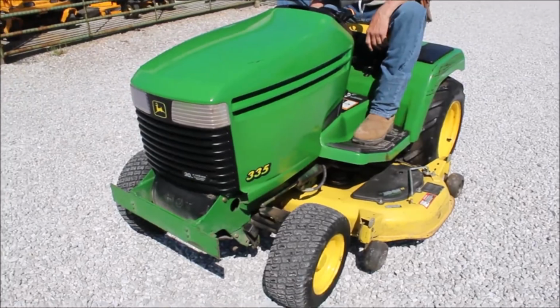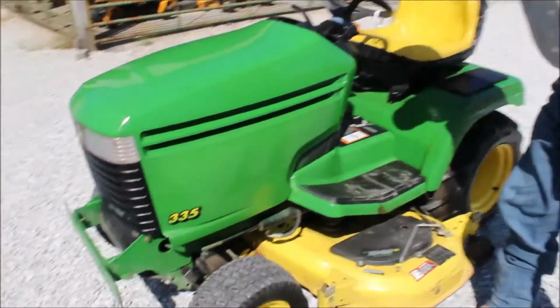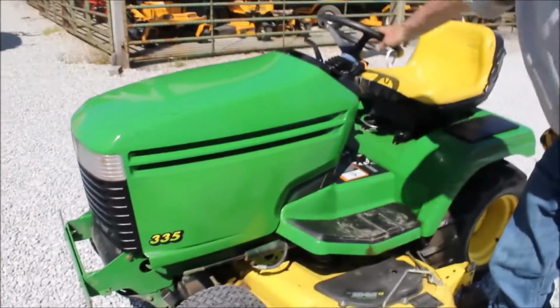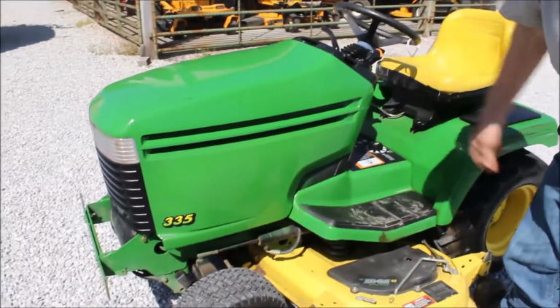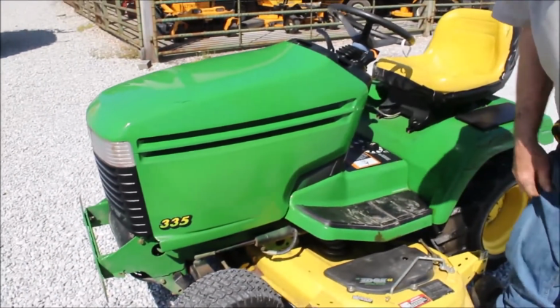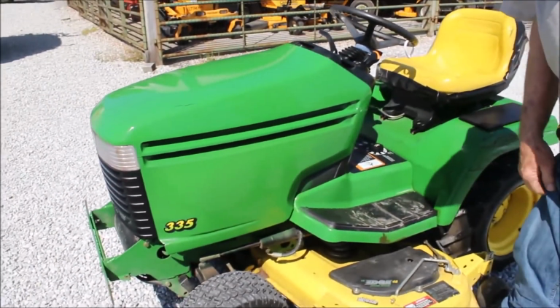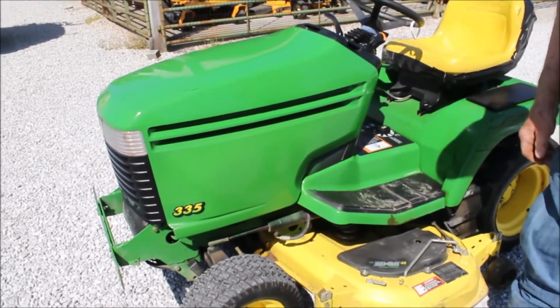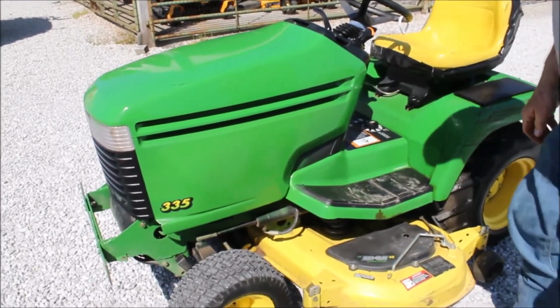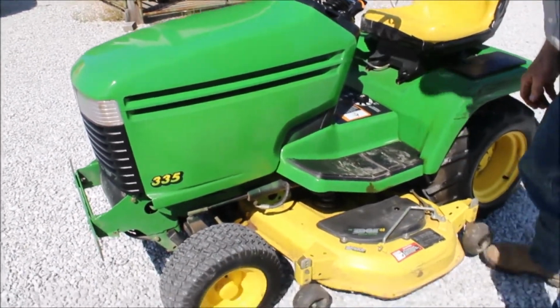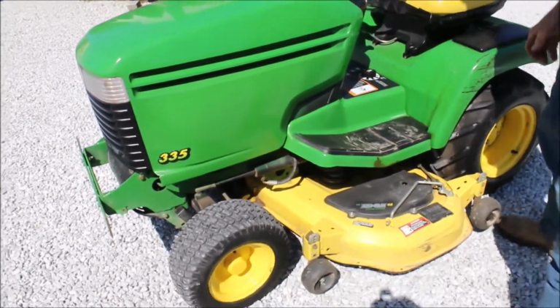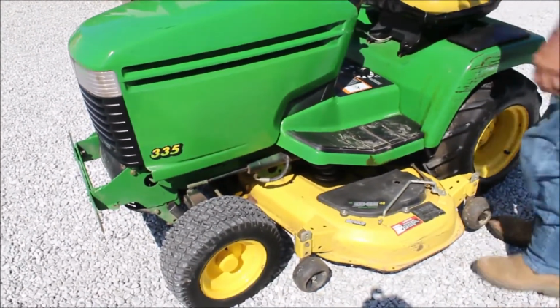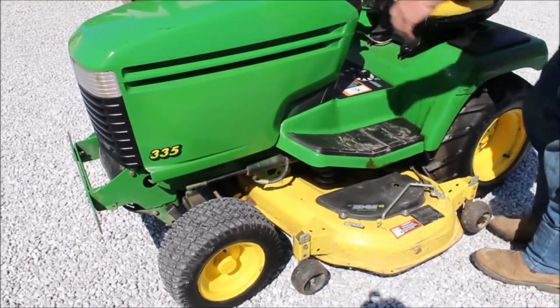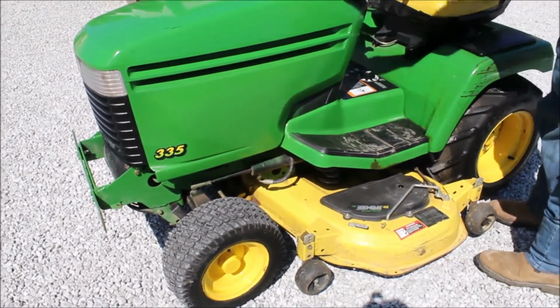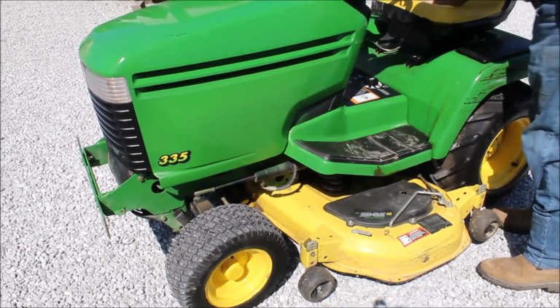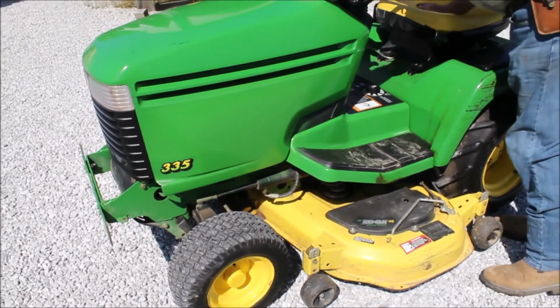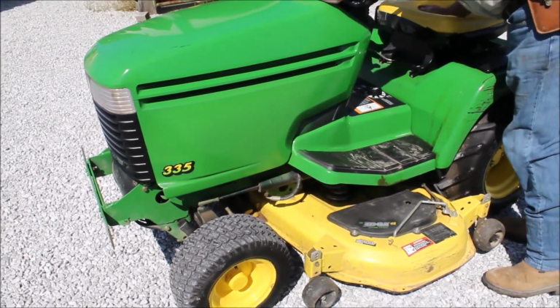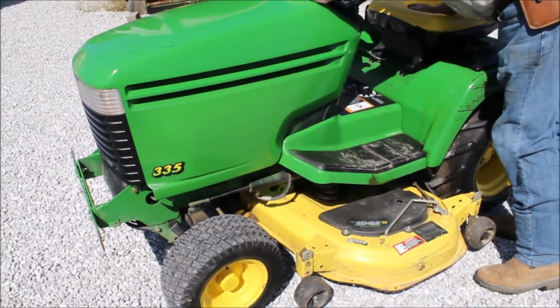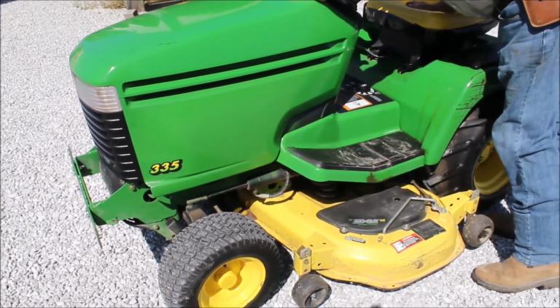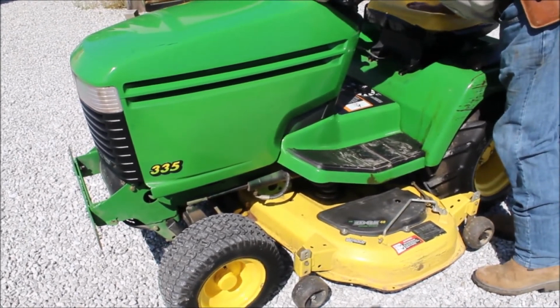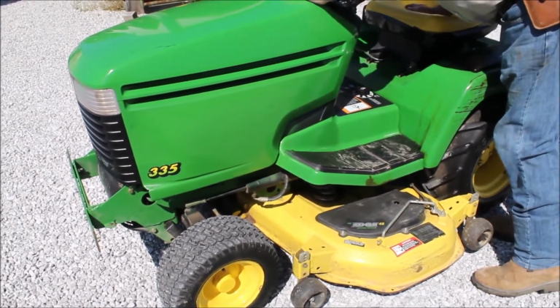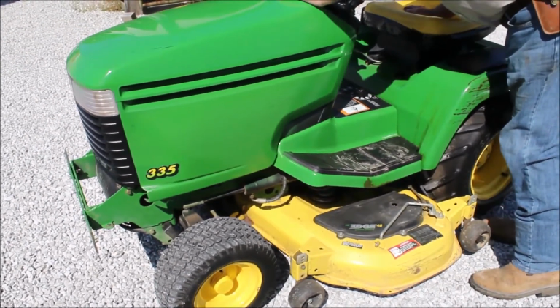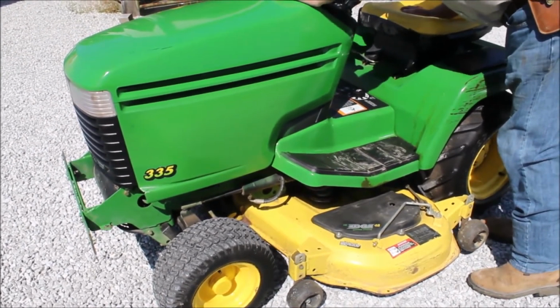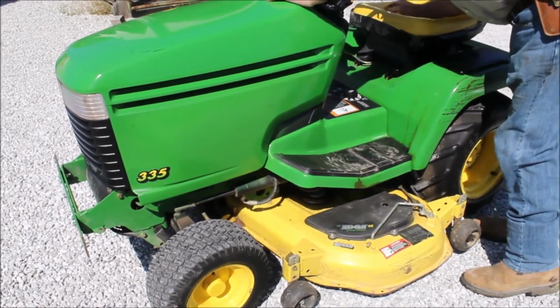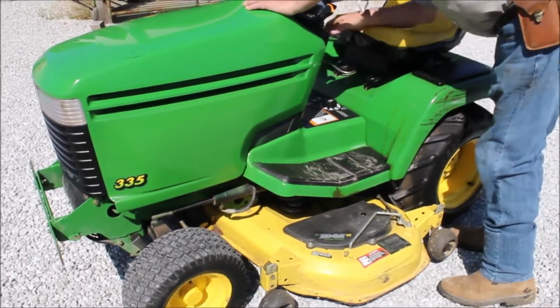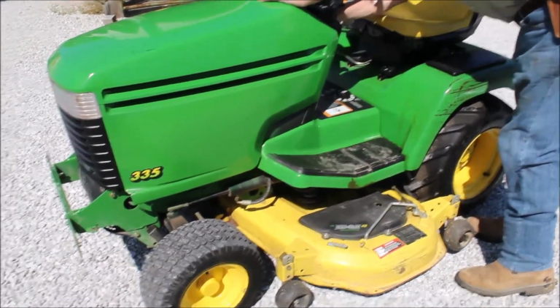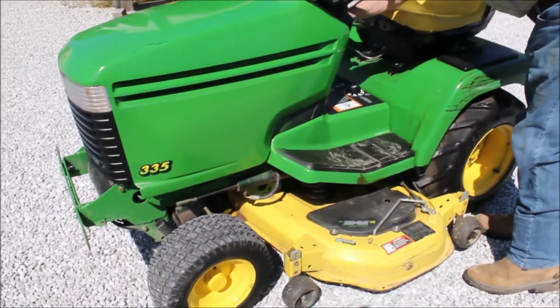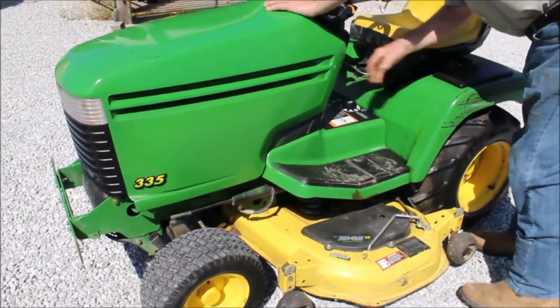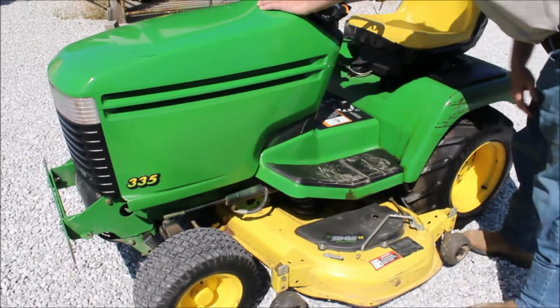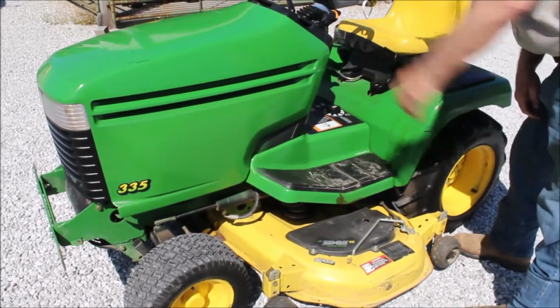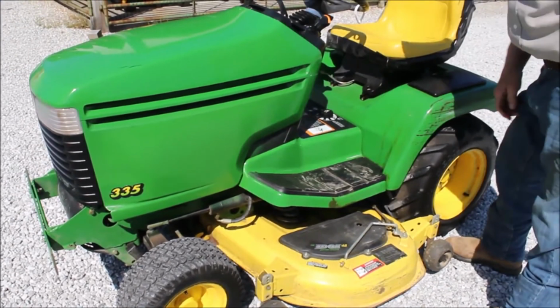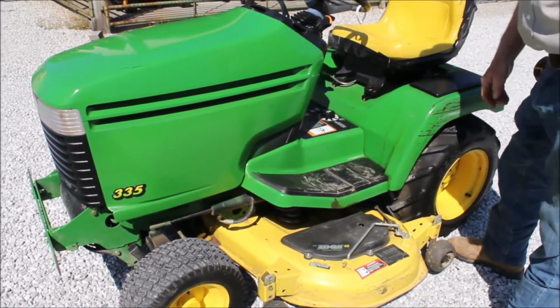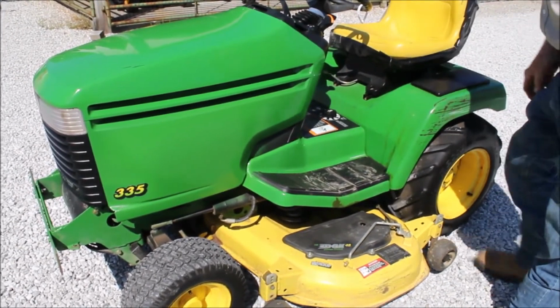There's a little John Deere 335. It's got 1,341 hours on it. The man took care of this mower.